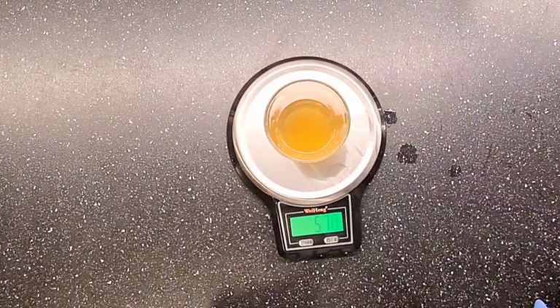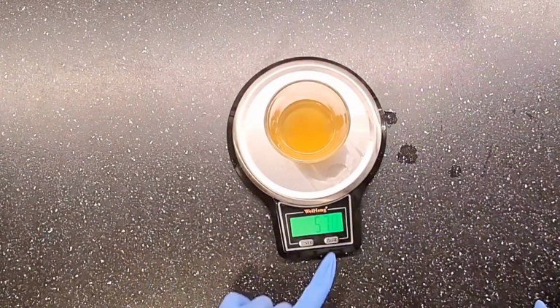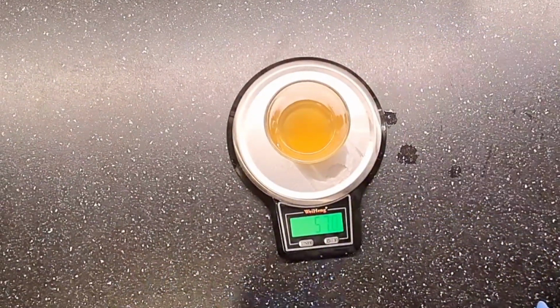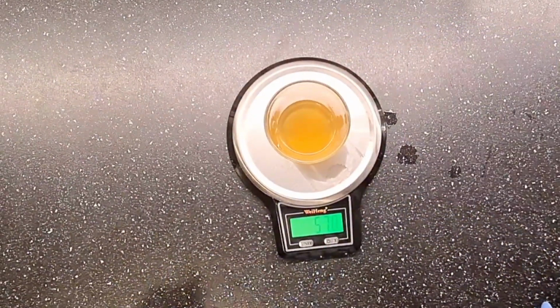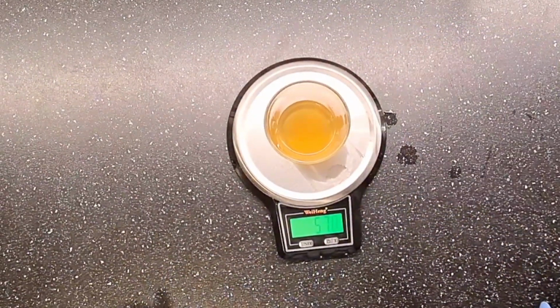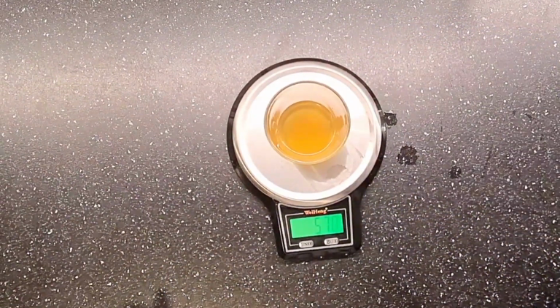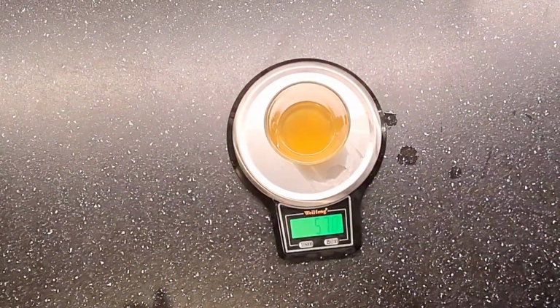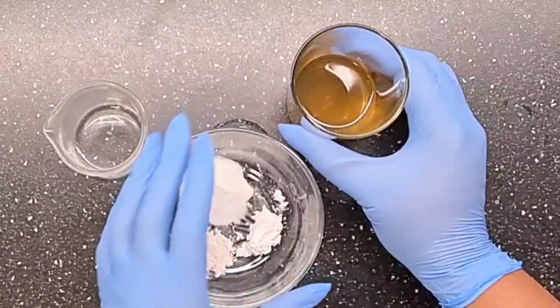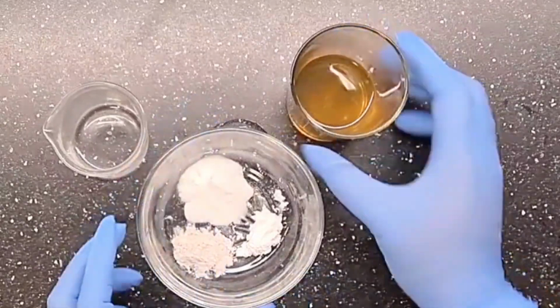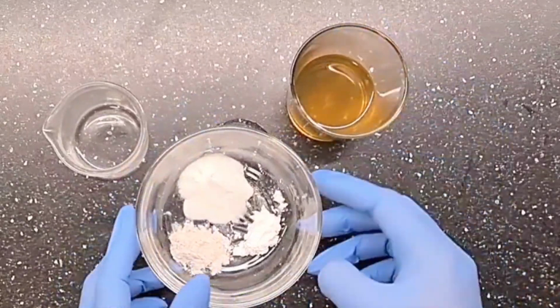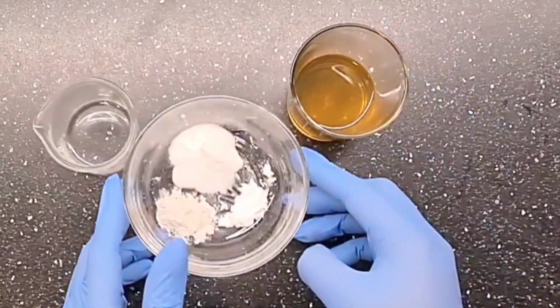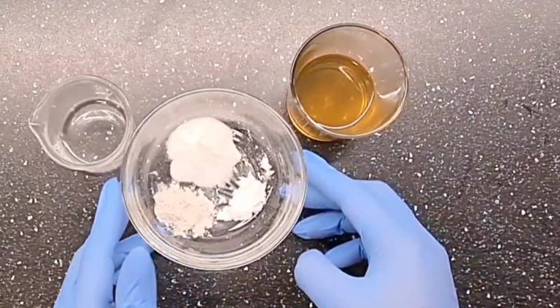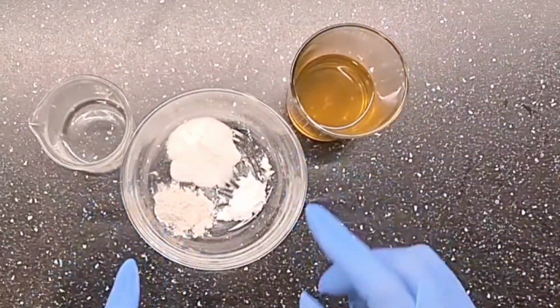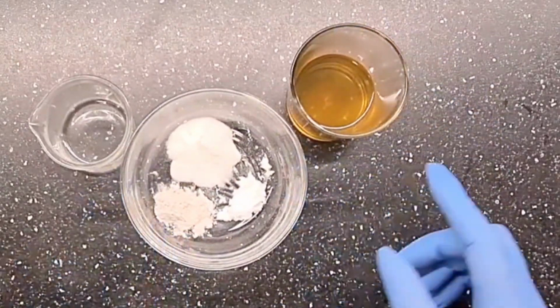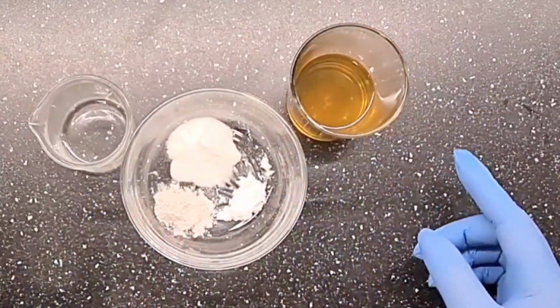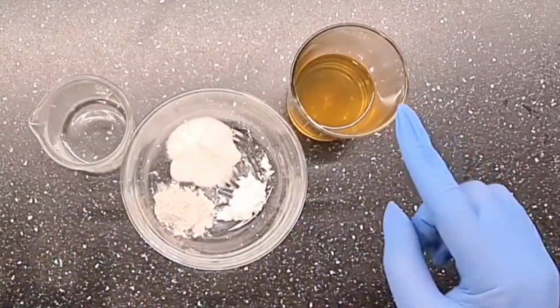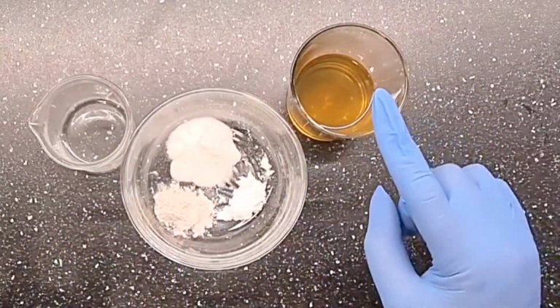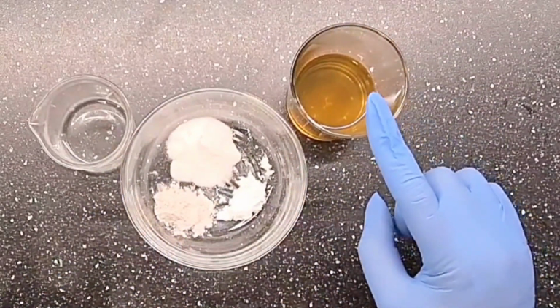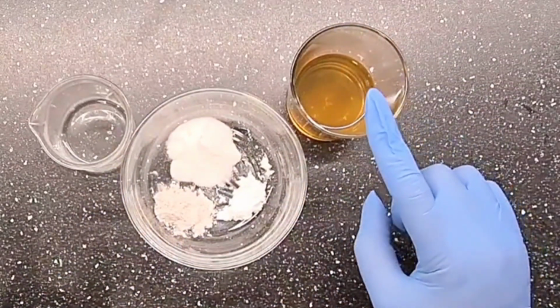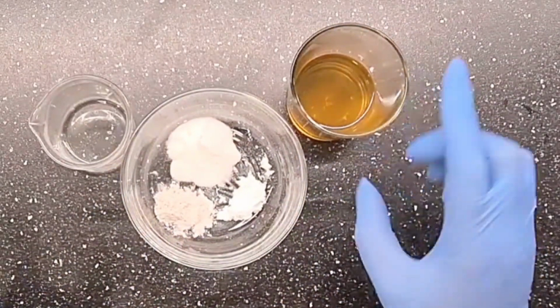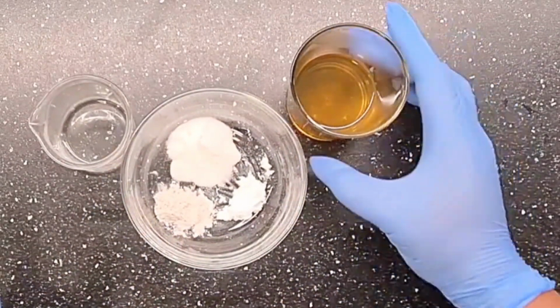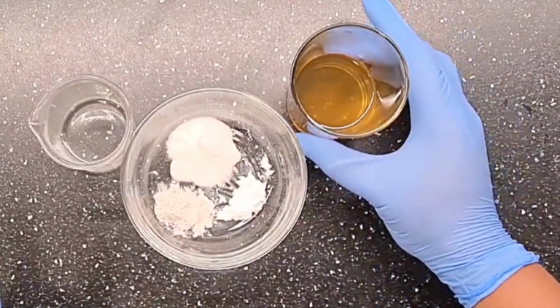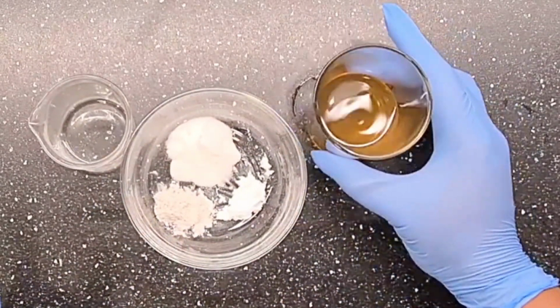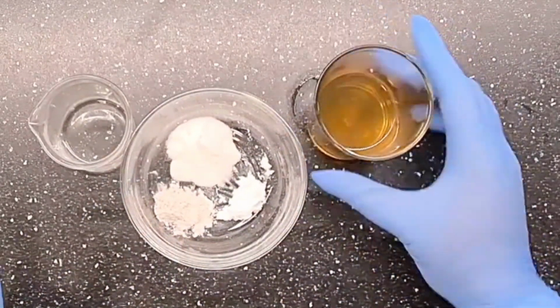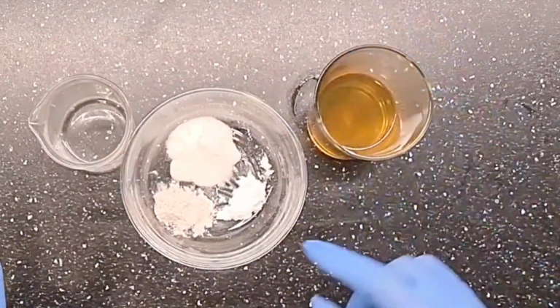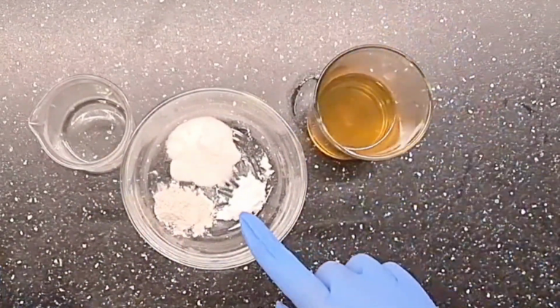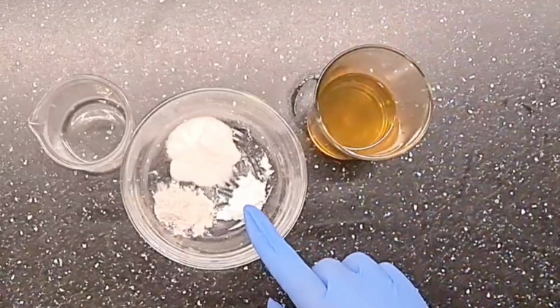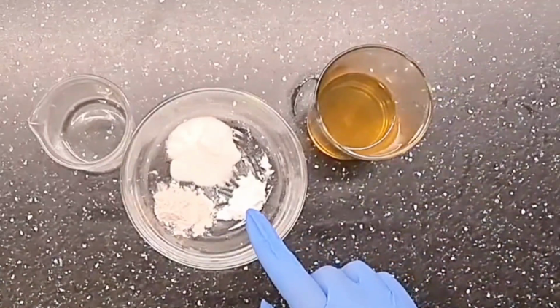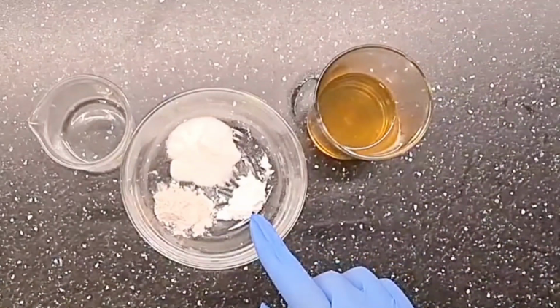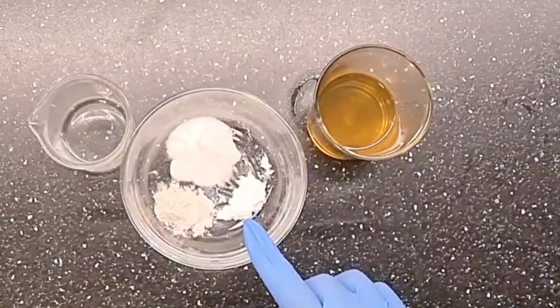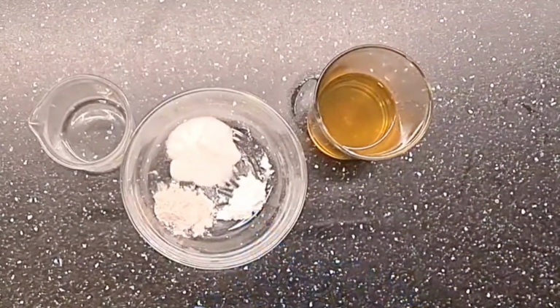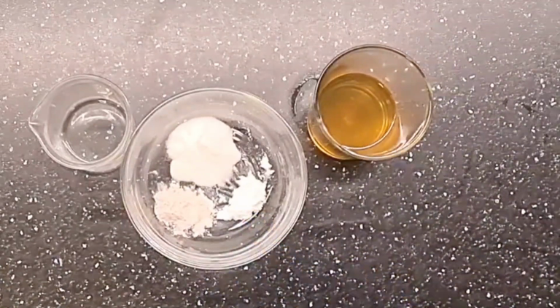So what I'm going to do is take part of my water phase to dissolve my powders.